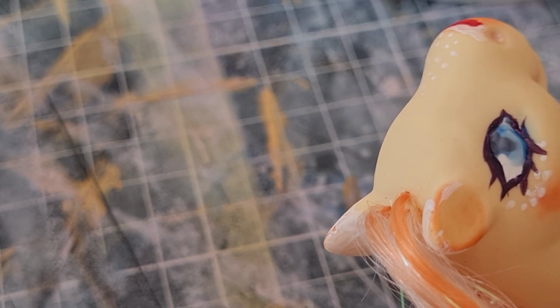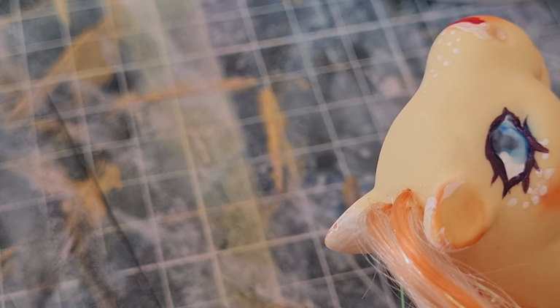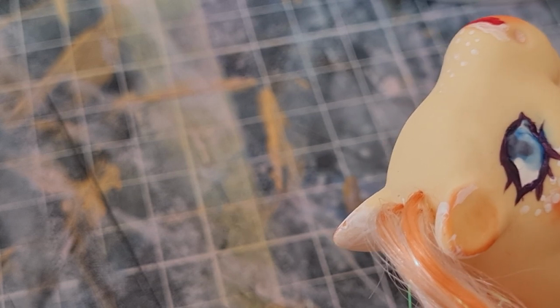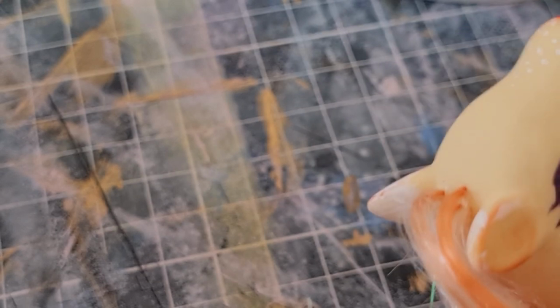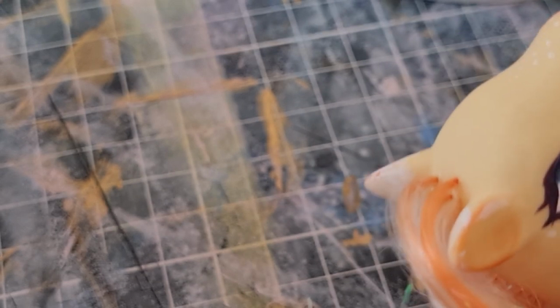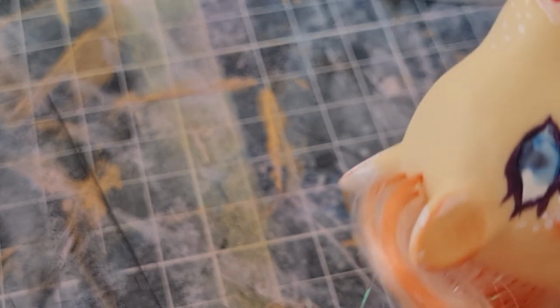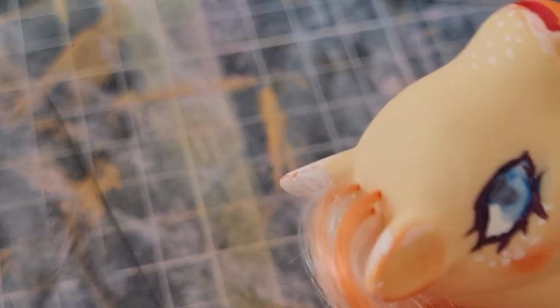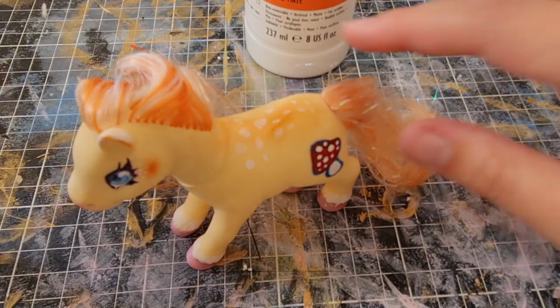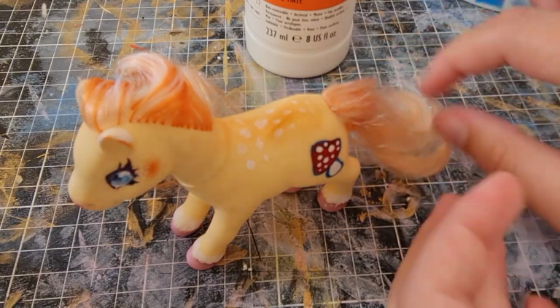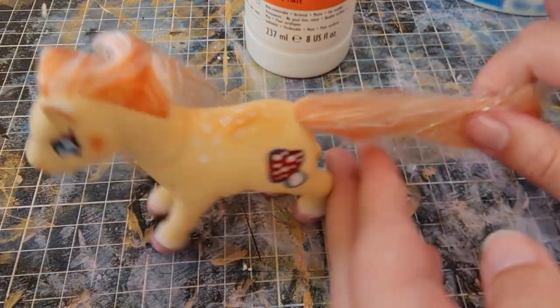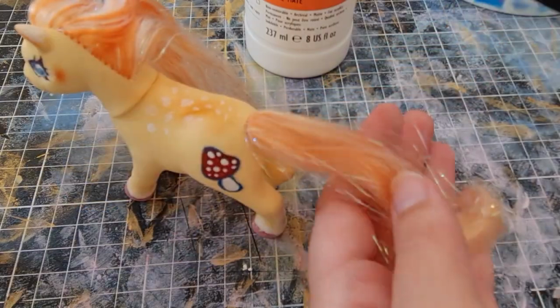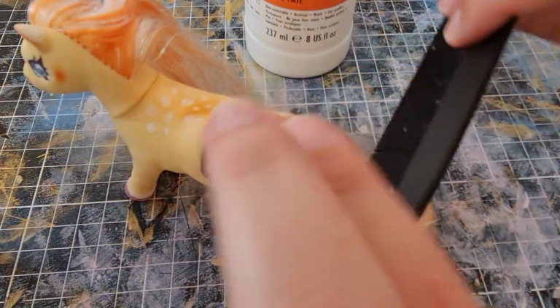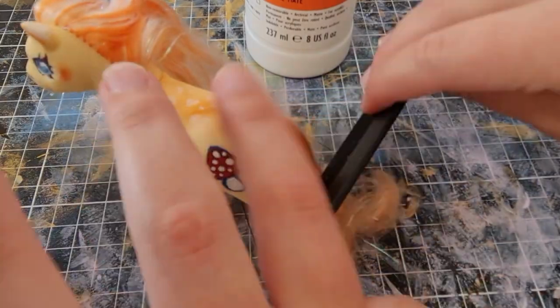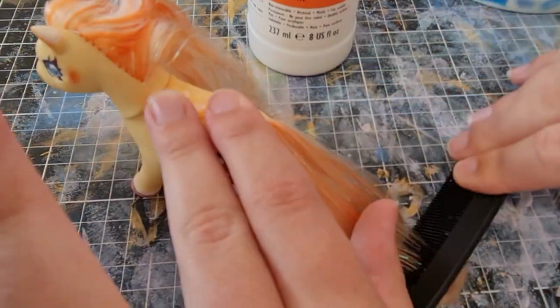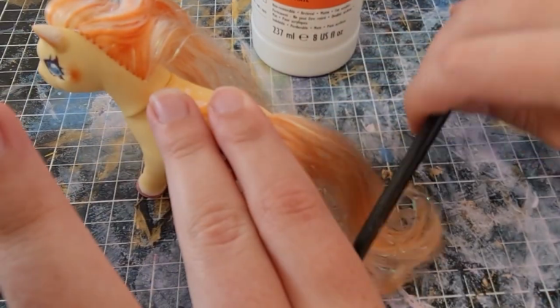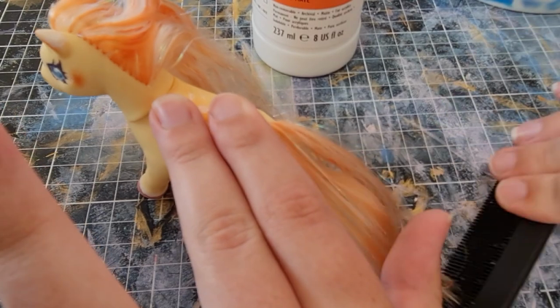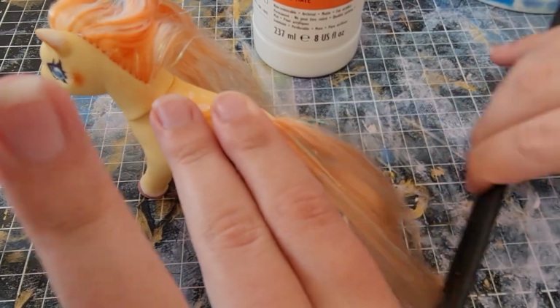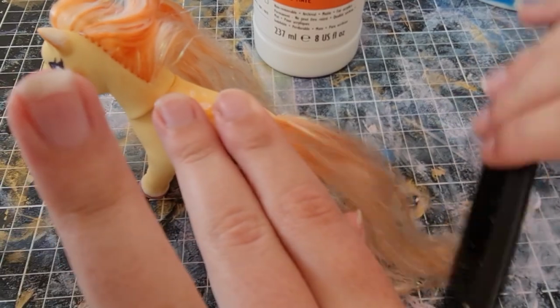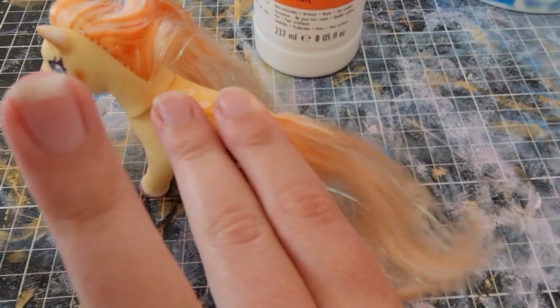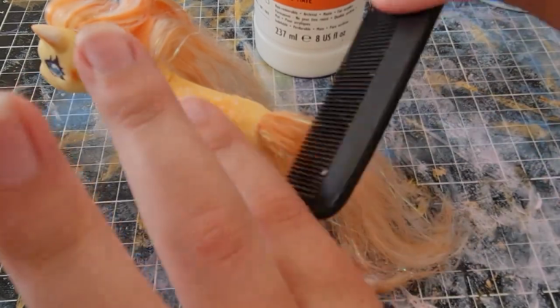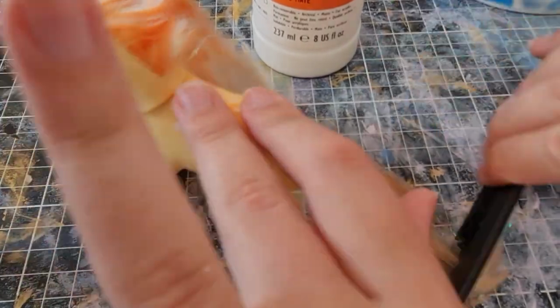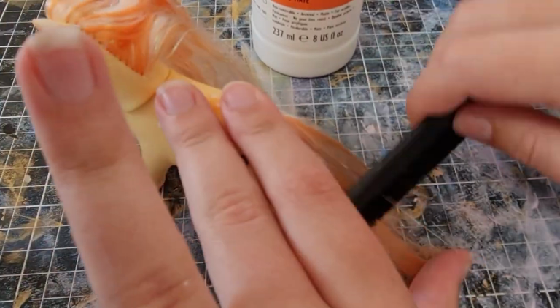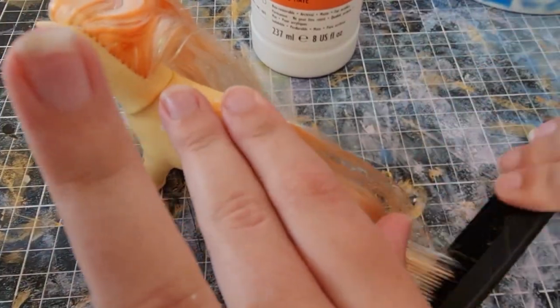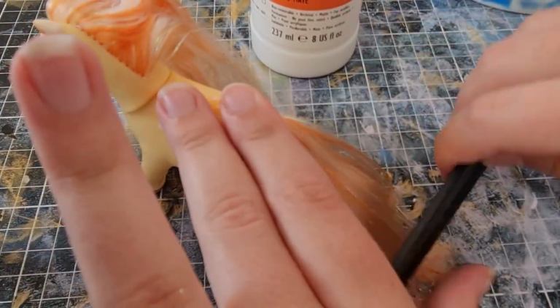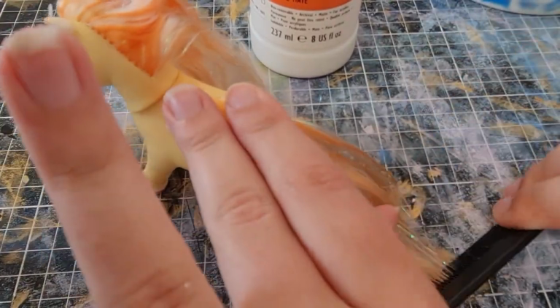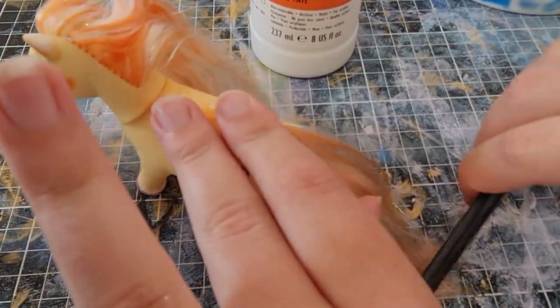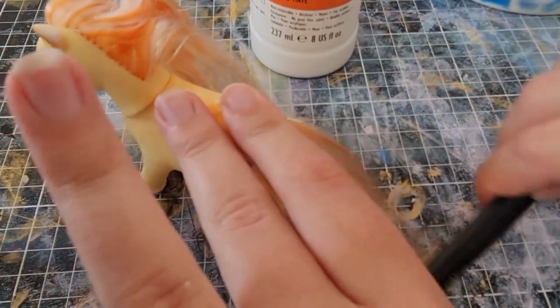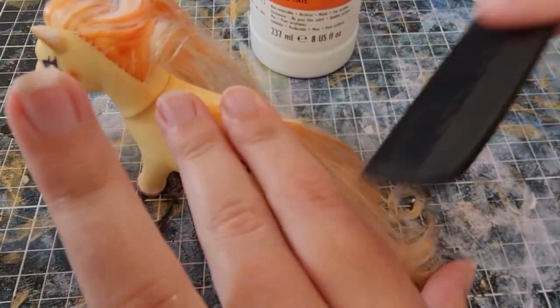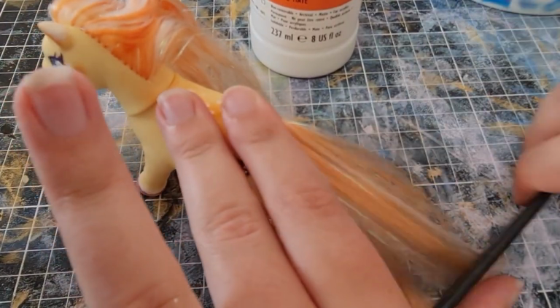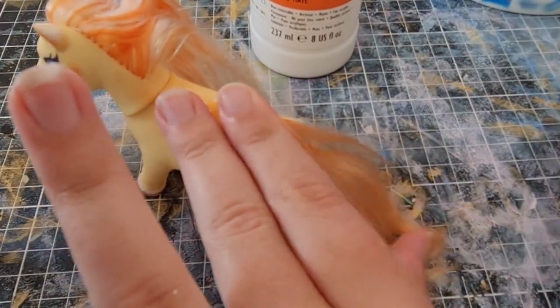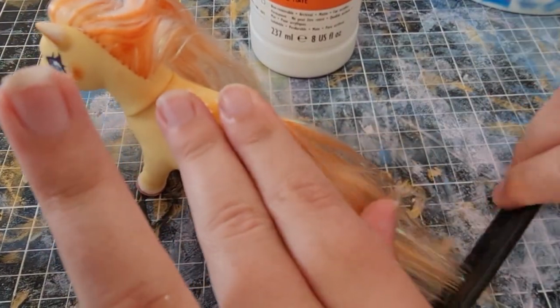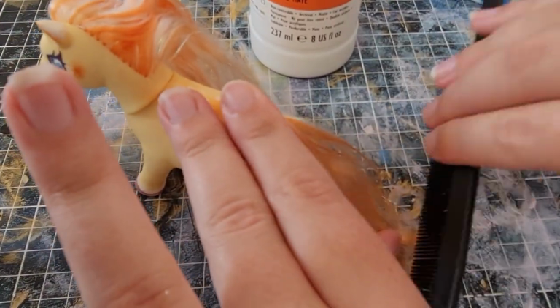Pretty happy with it after. It's just nothing crazy, you know — just a humble little pony. More brushing. At this point I decided, yep, keeping the hair.